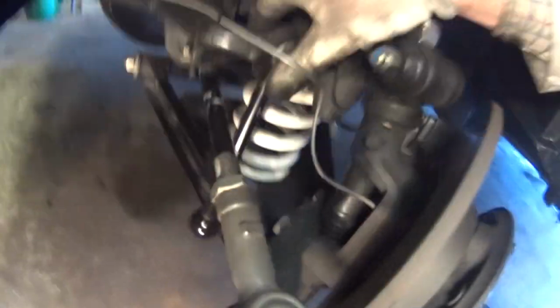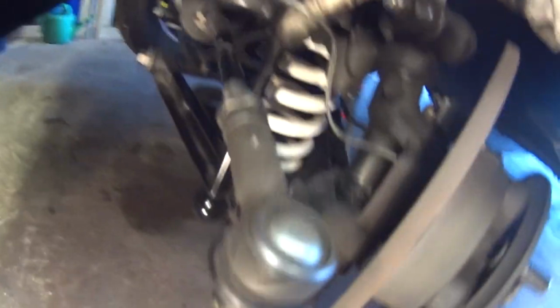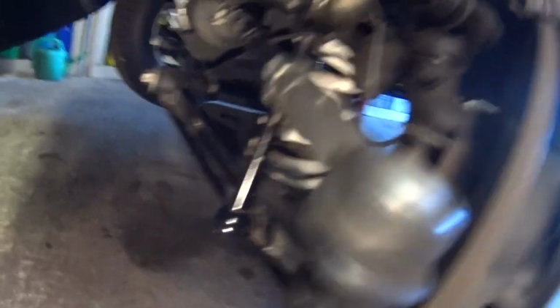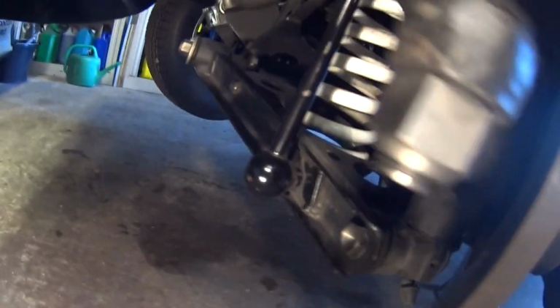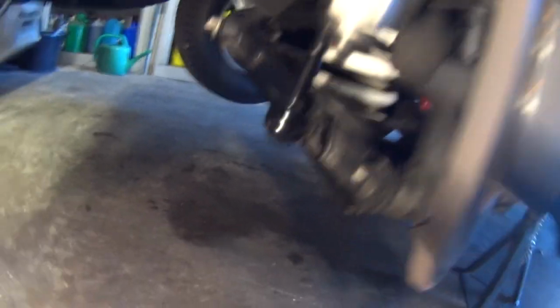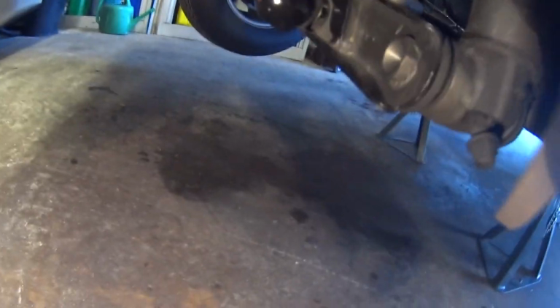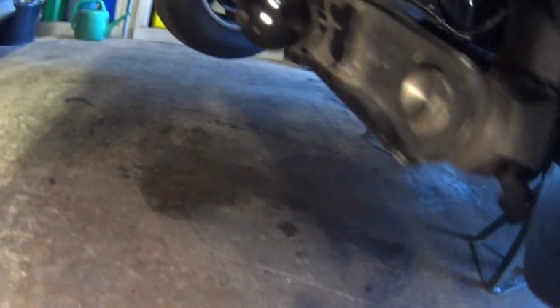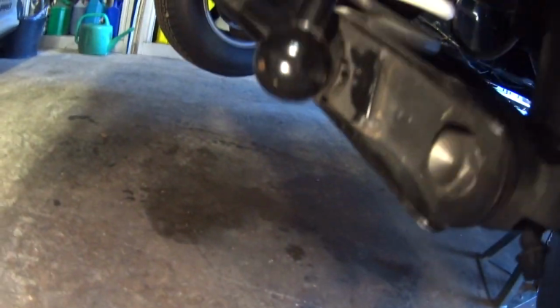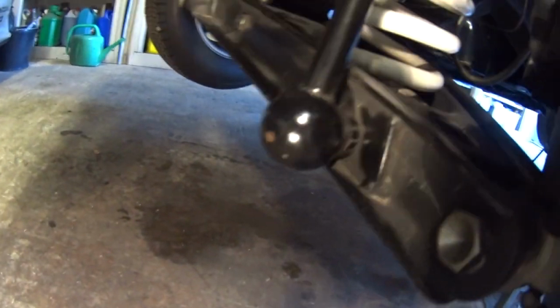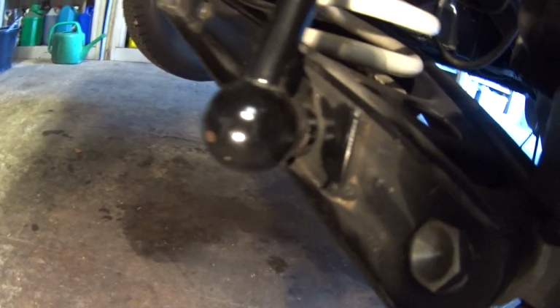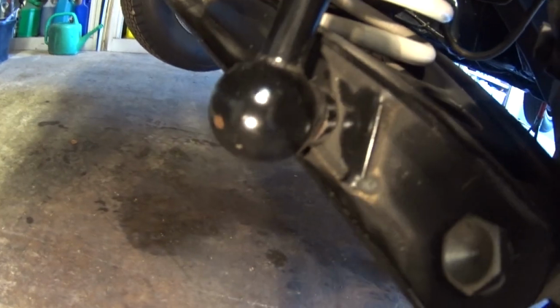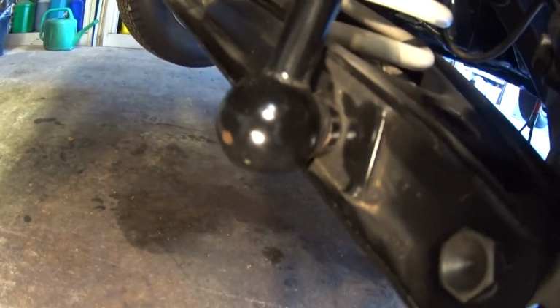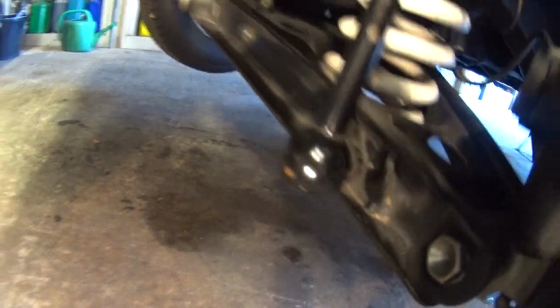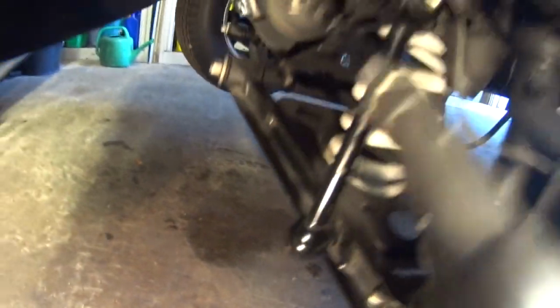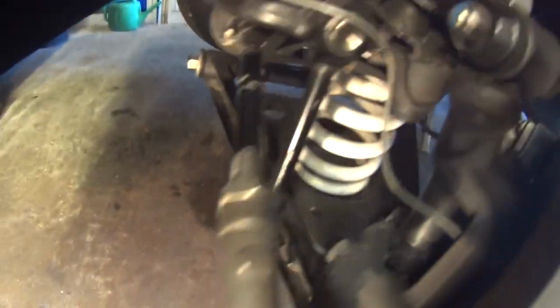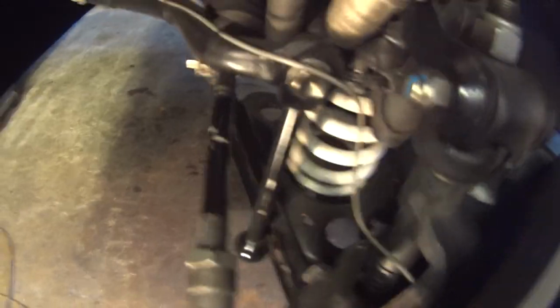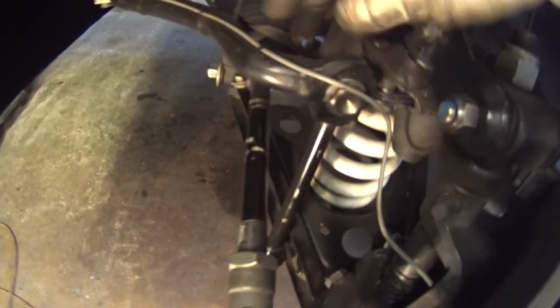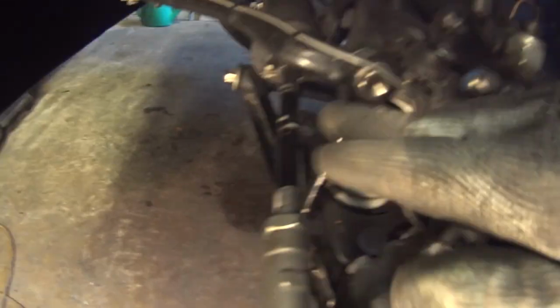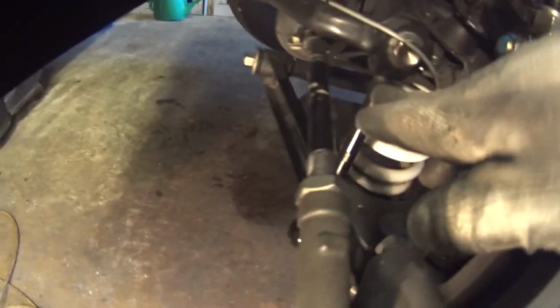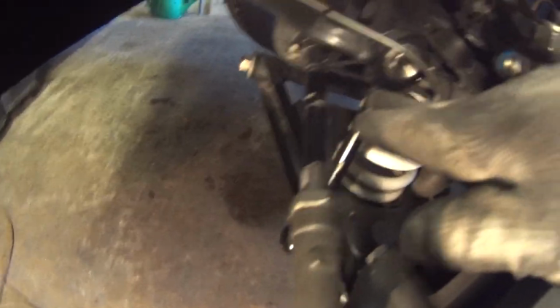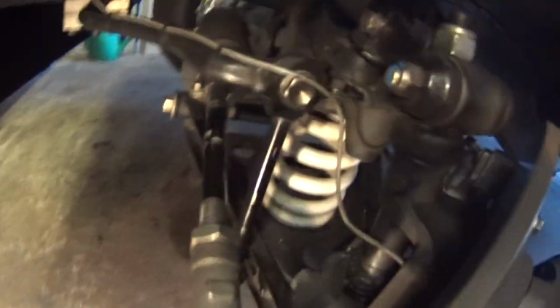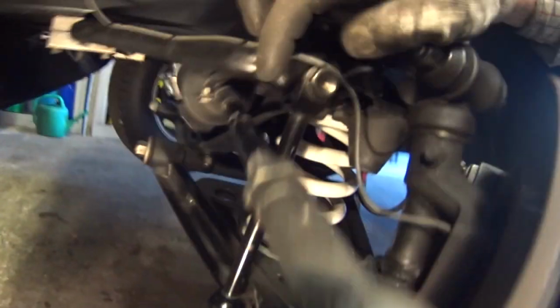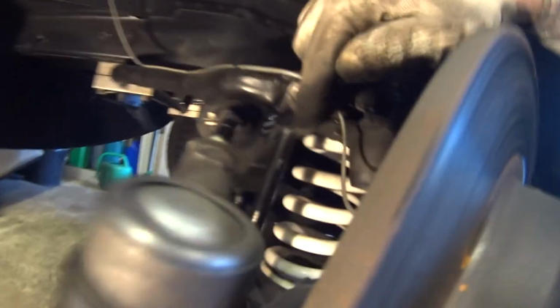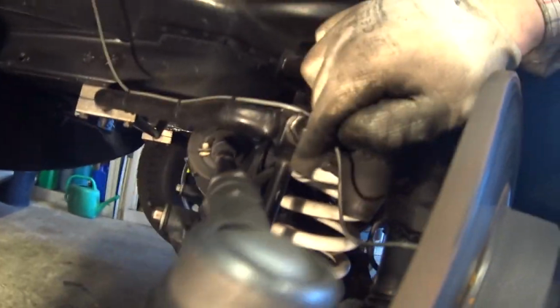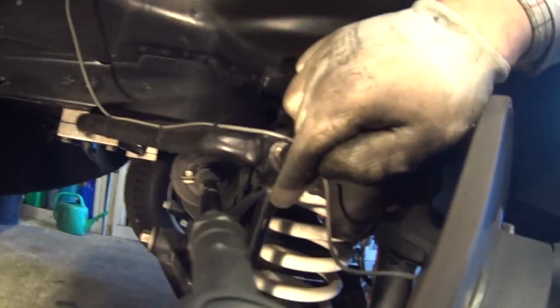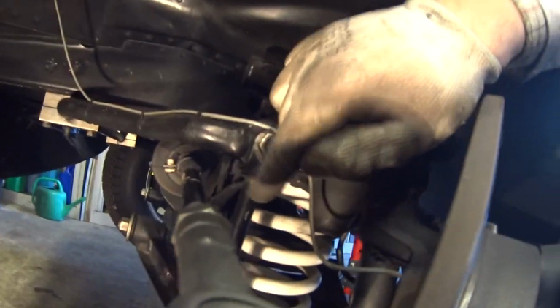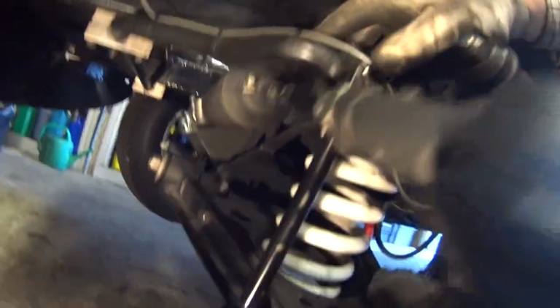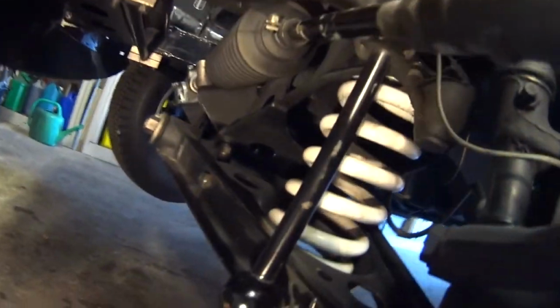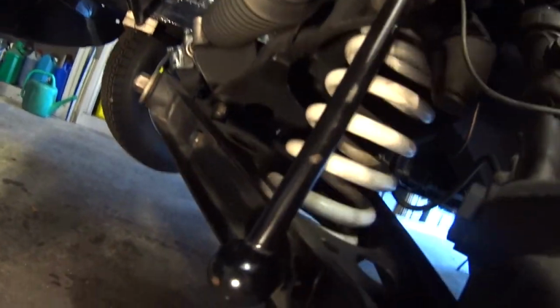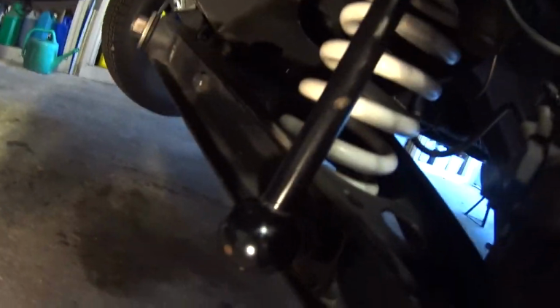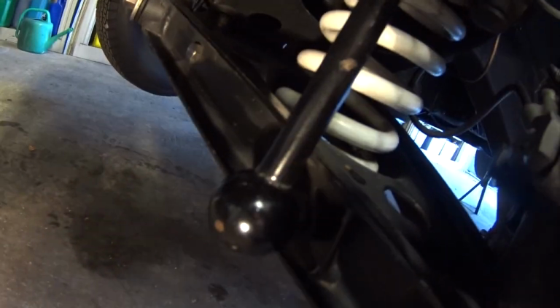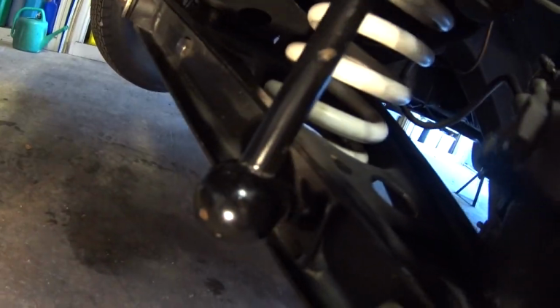Looking at the link, it looks in fairly decent condition — the rubber at the bottom doesn't look like it's perished too much. Often they can break across the top bit here, but that all looks pretty good.